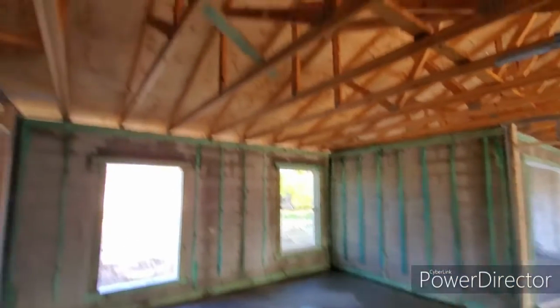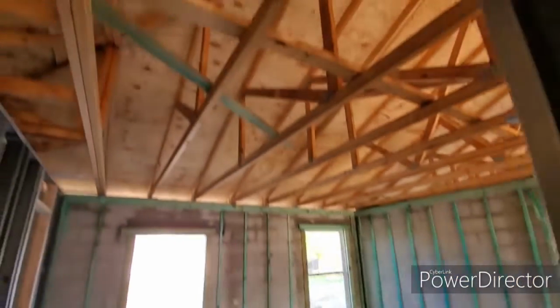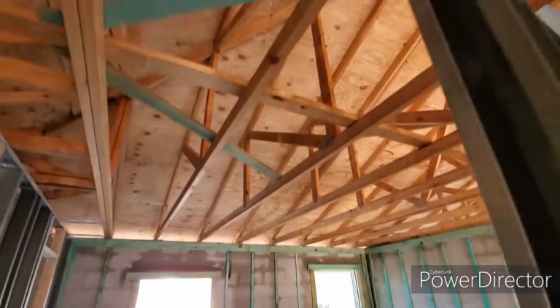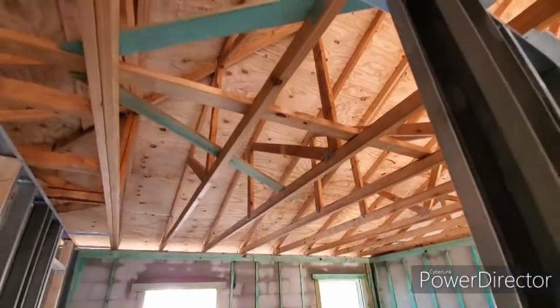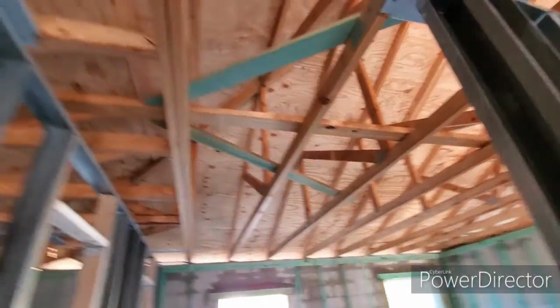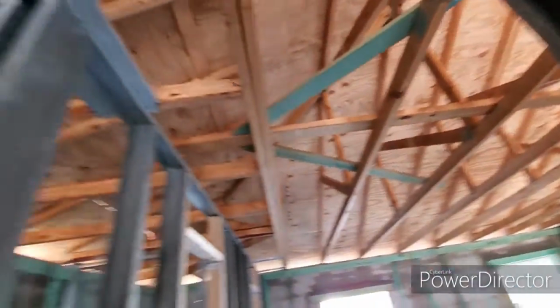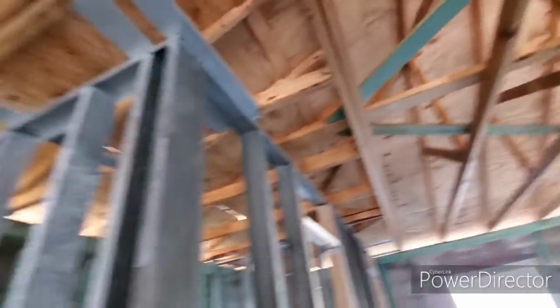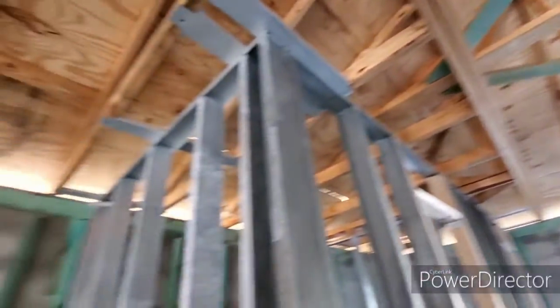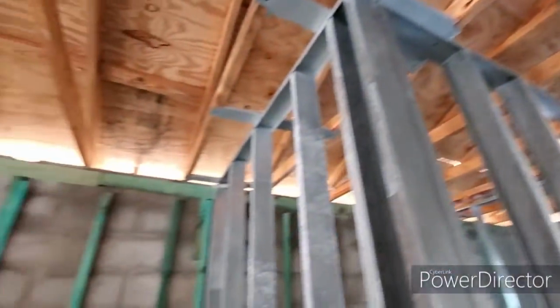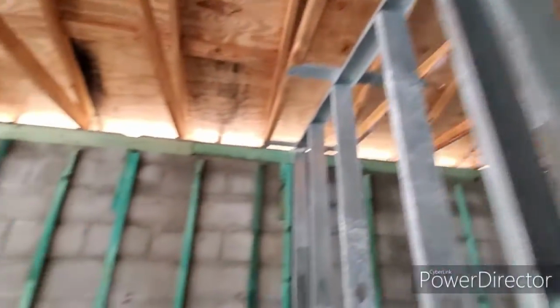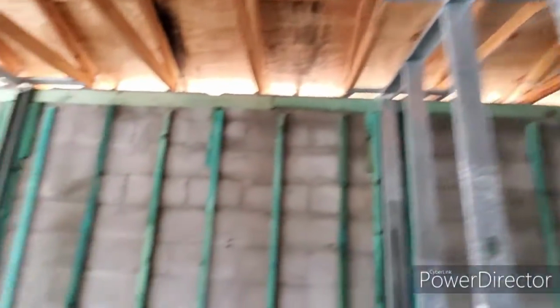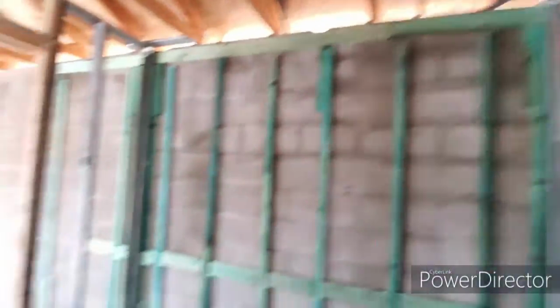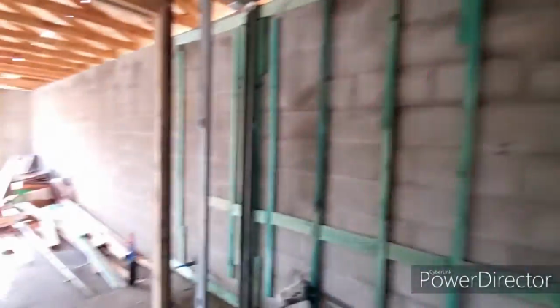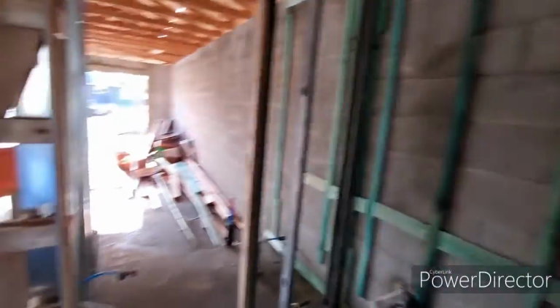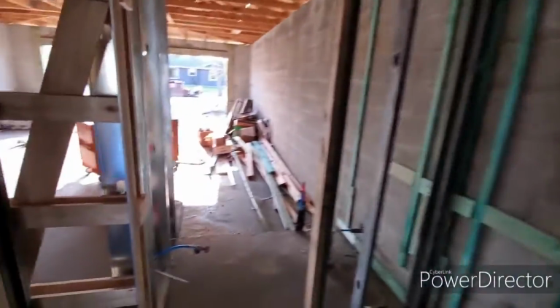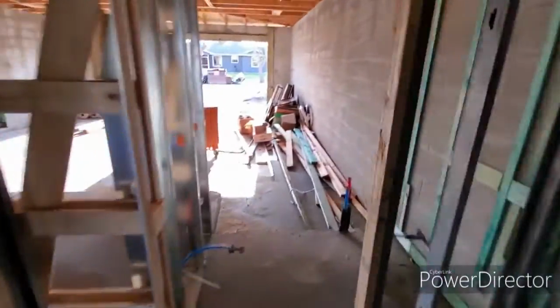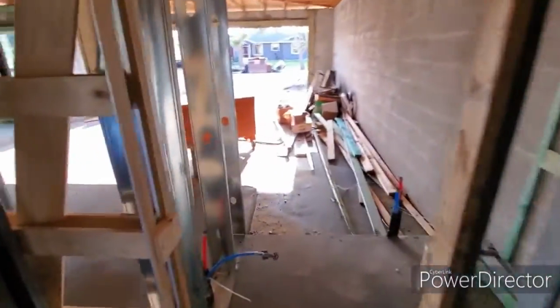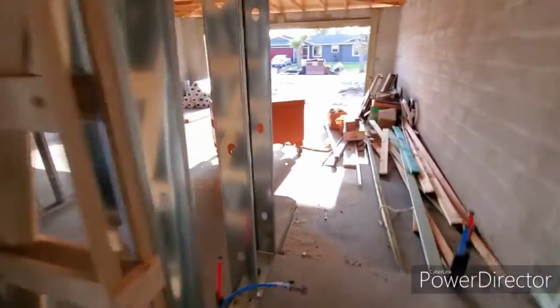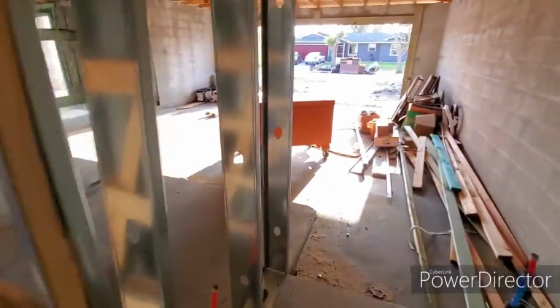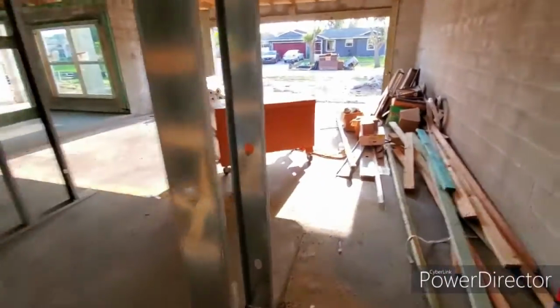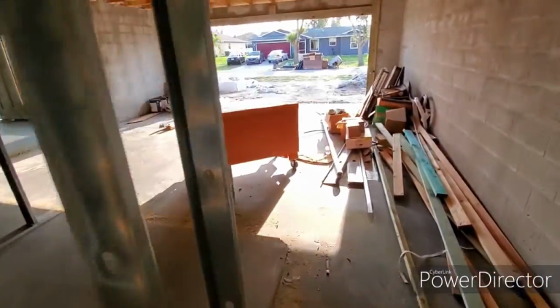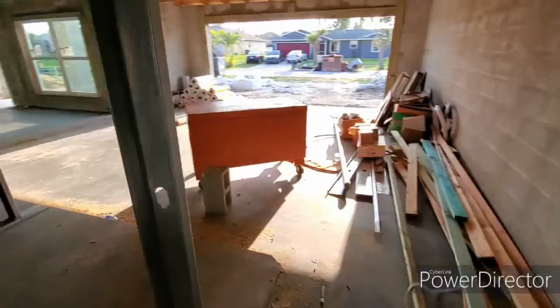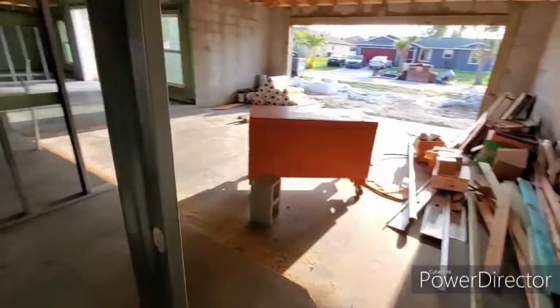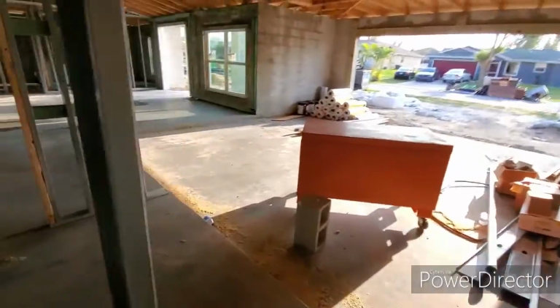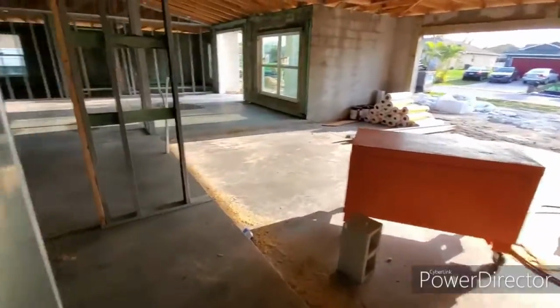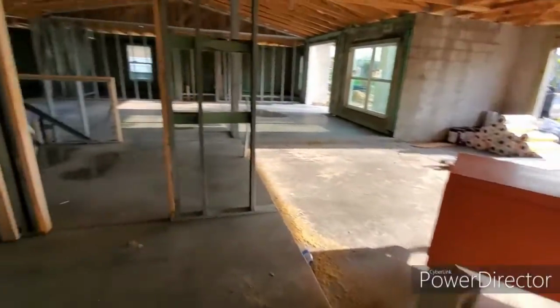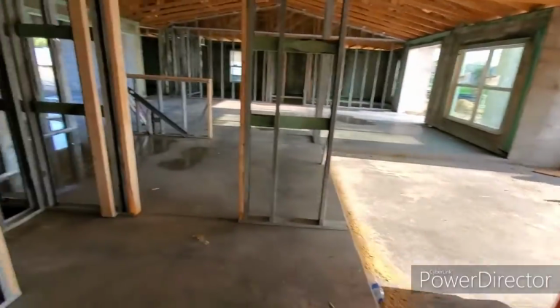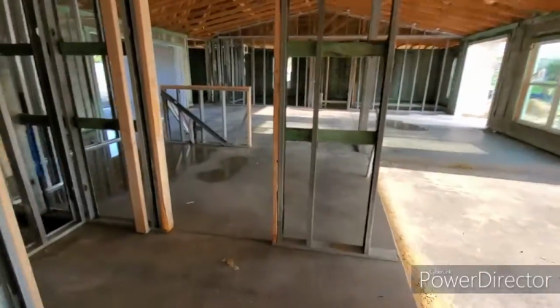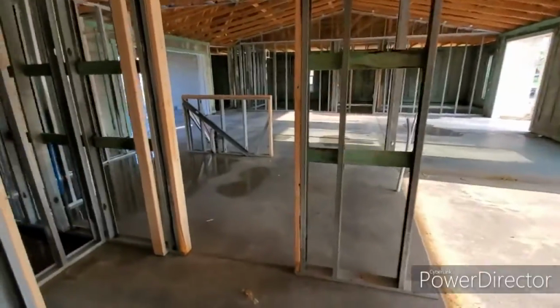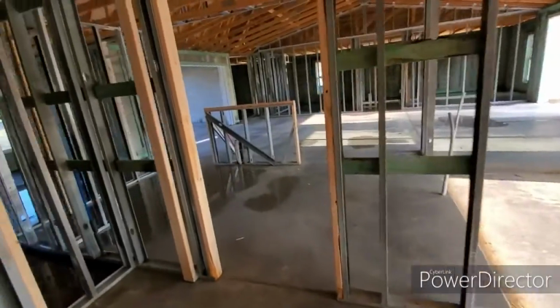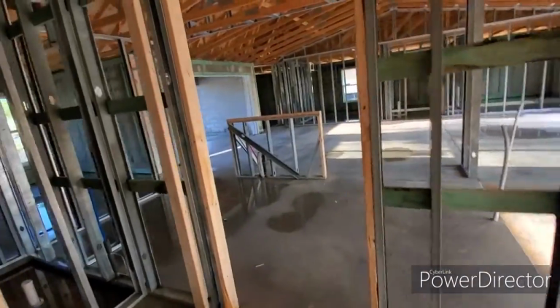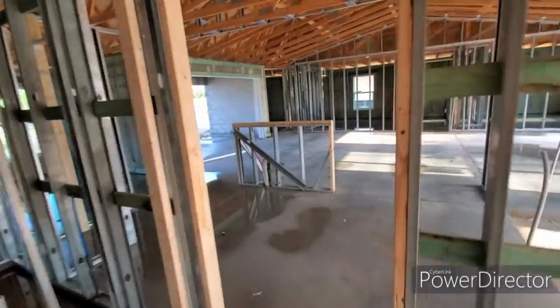You can see how all the roof sheeting is on. Let's take a walk around over here and through the kitchen.